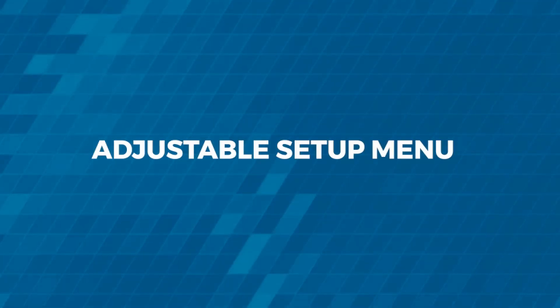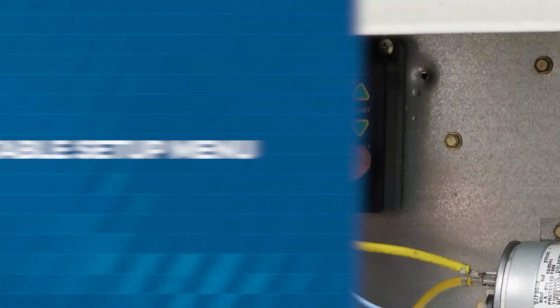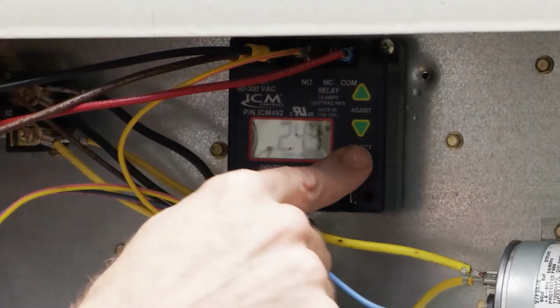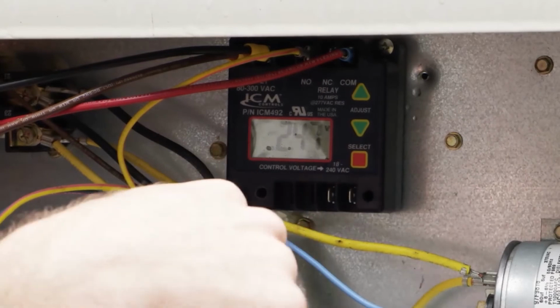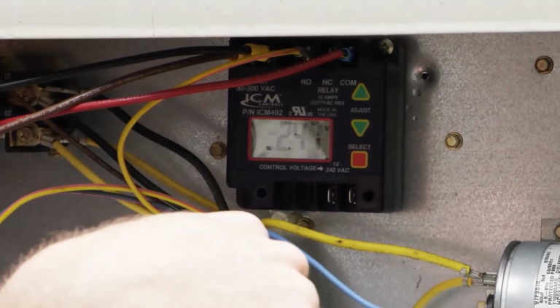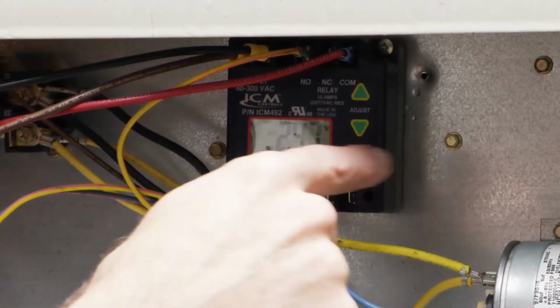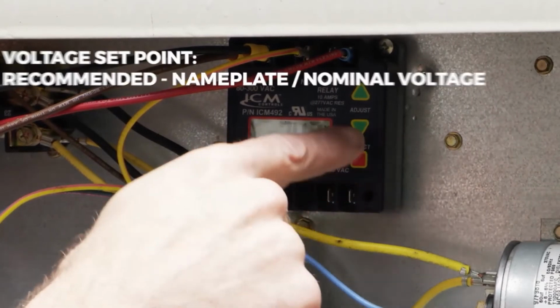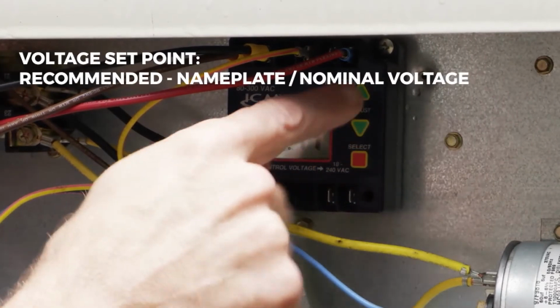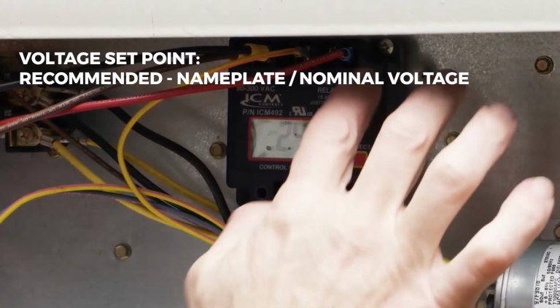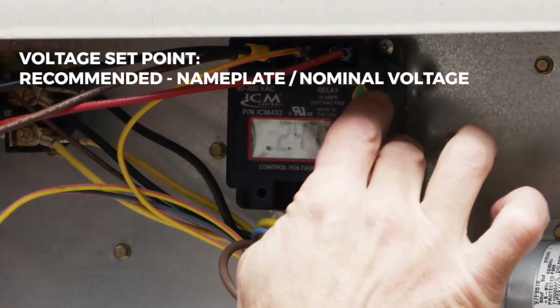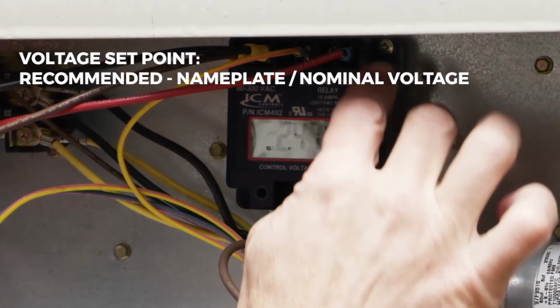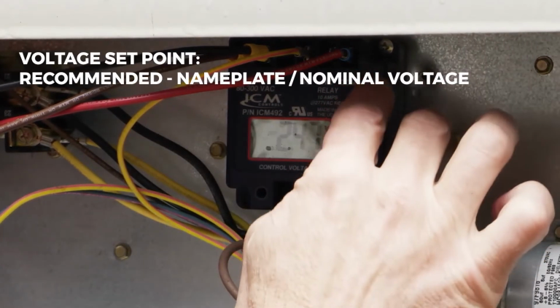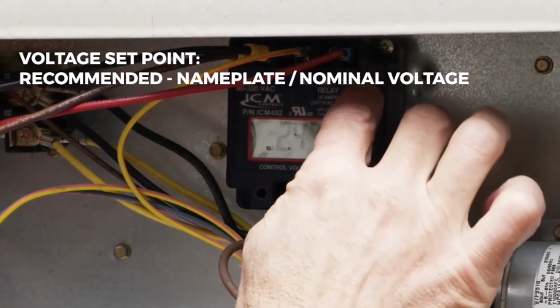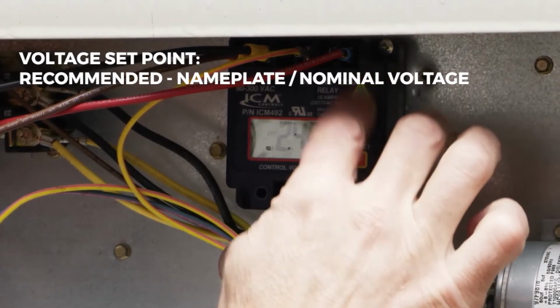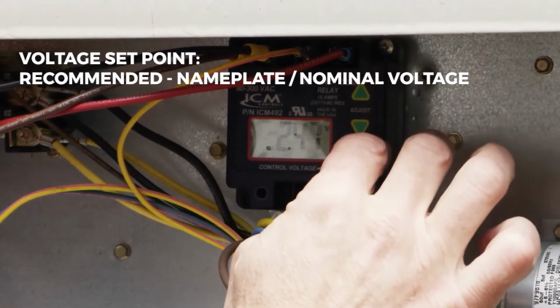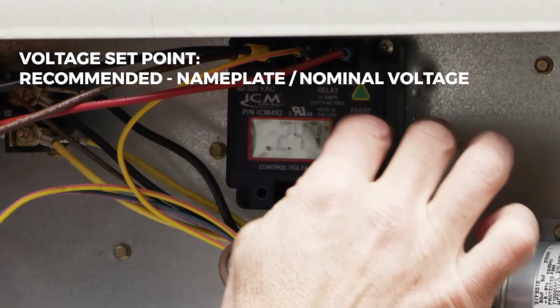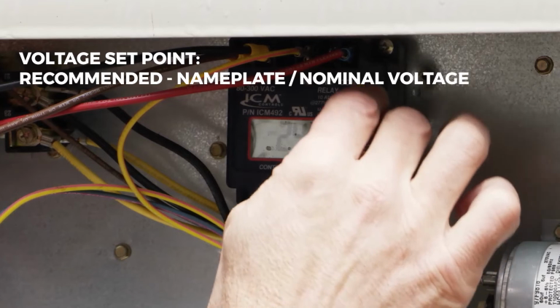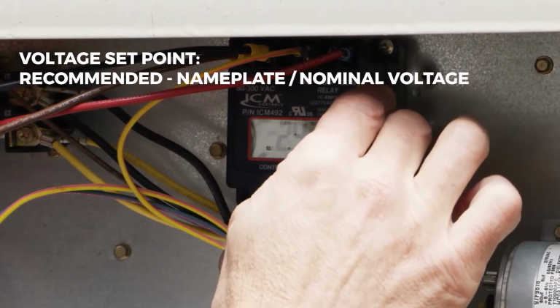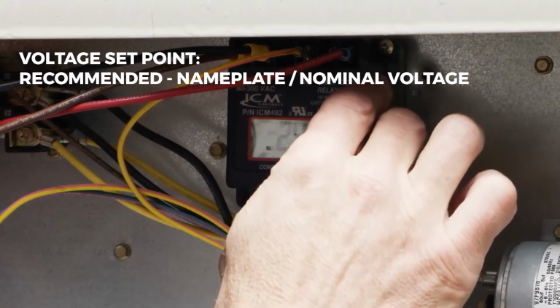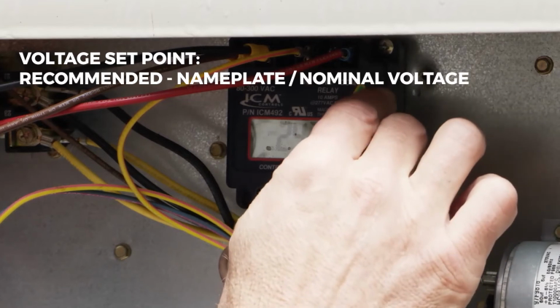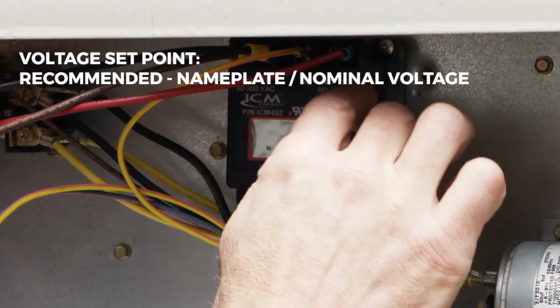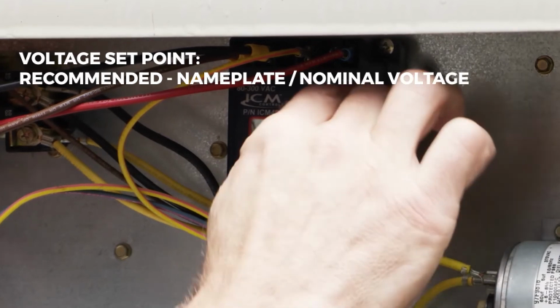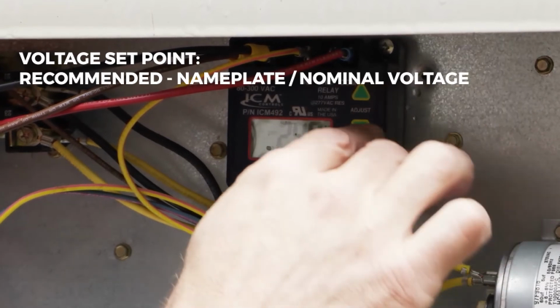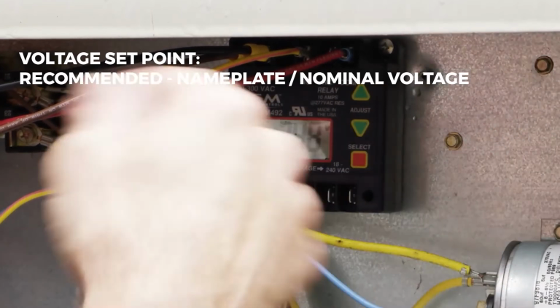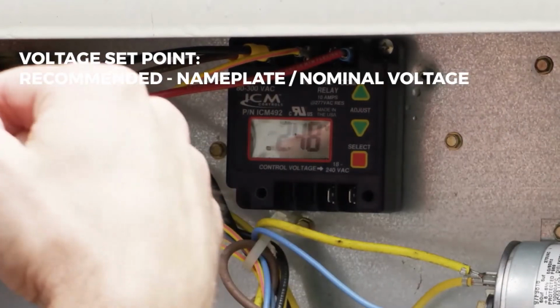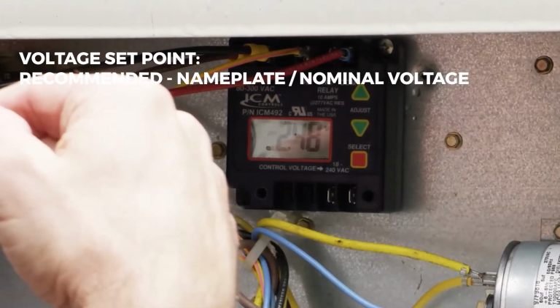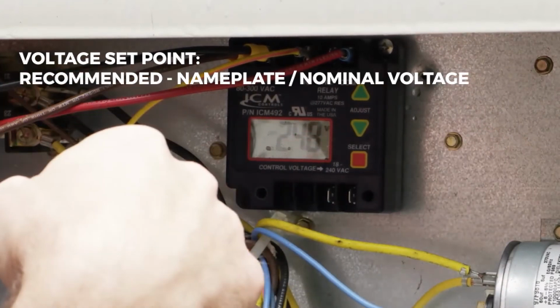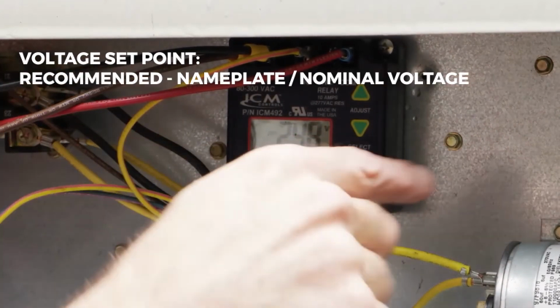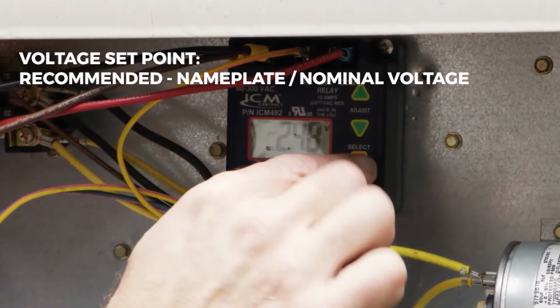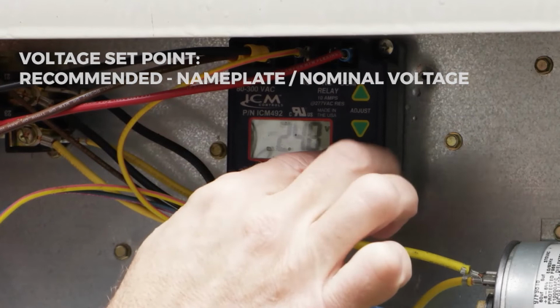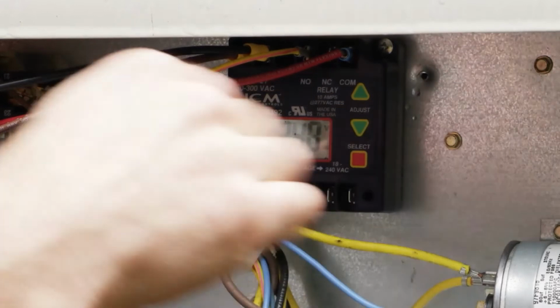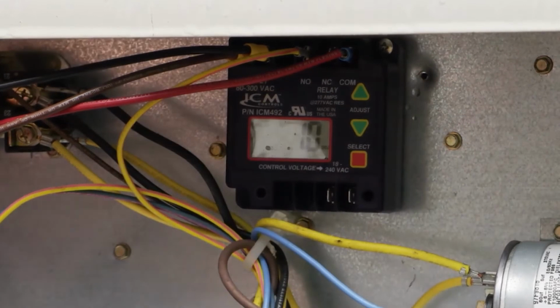We're going to hit the select button and push the arrow up or arrow down, whatever way you need to go. Right now we're going to go up to 248 volts. Hit select again.